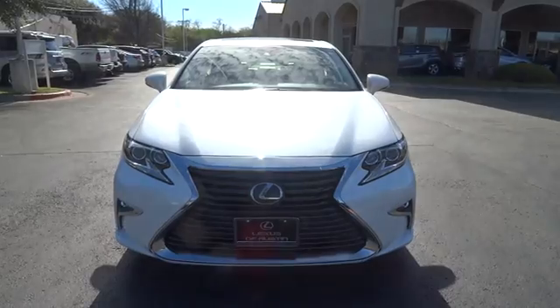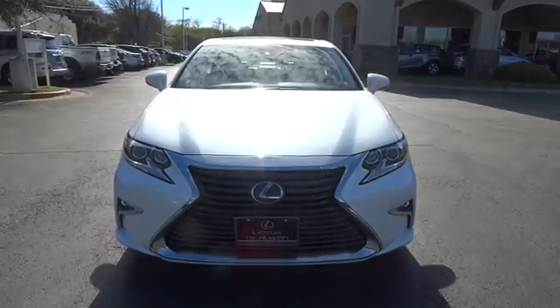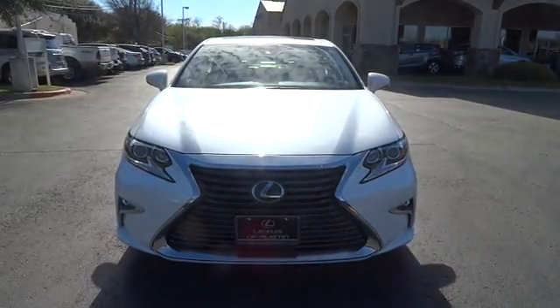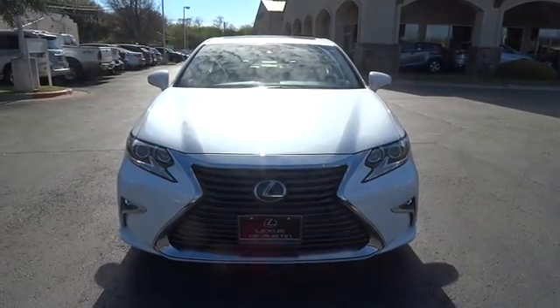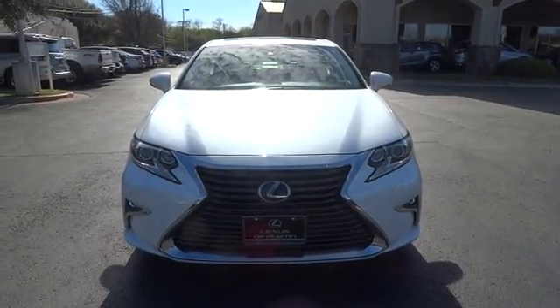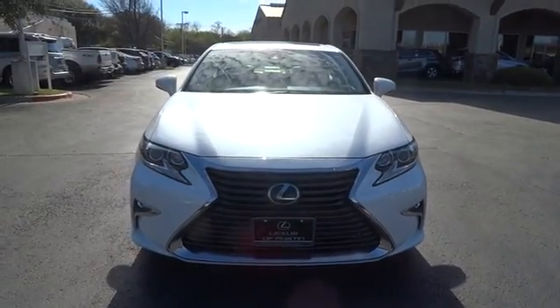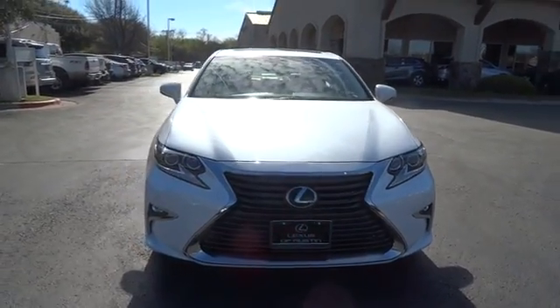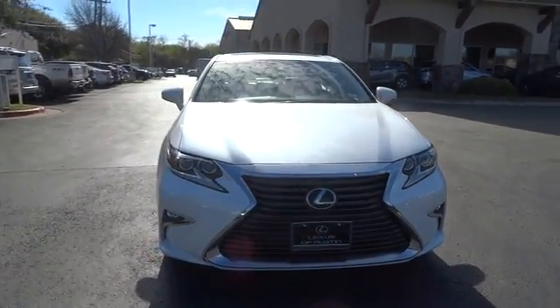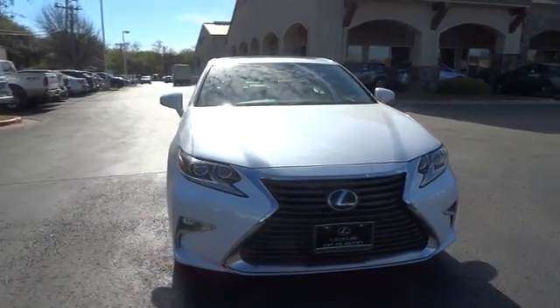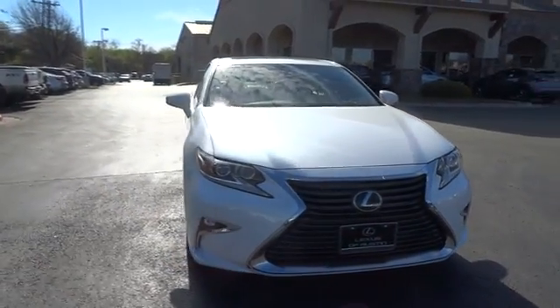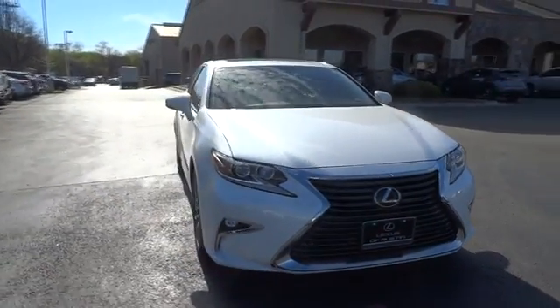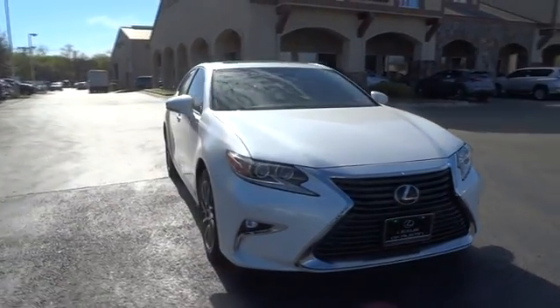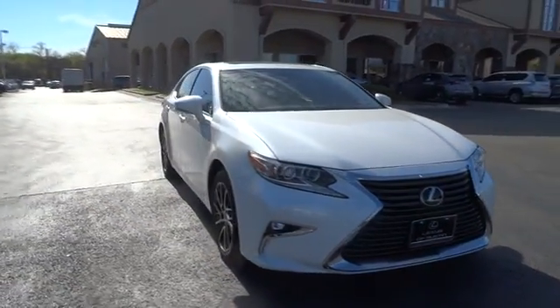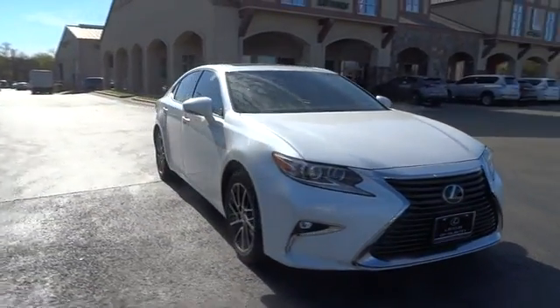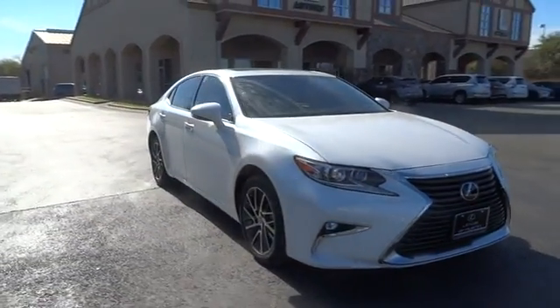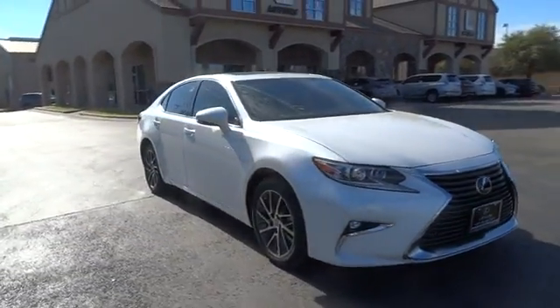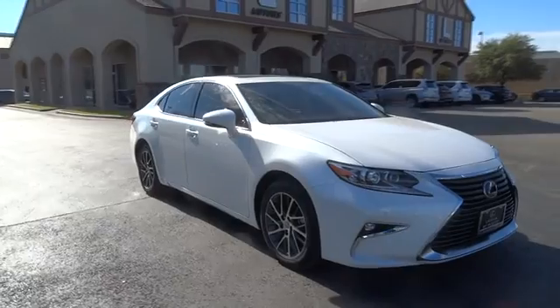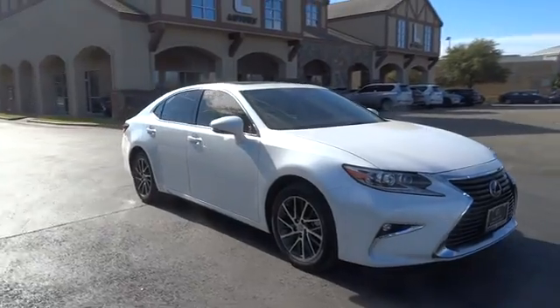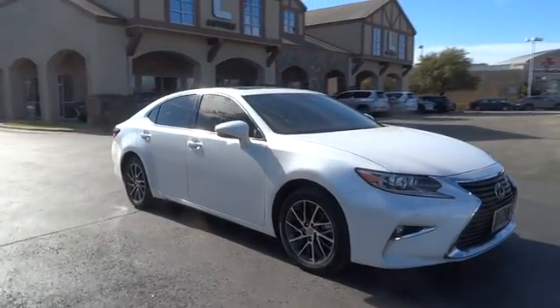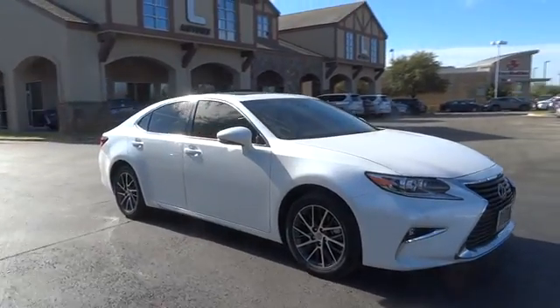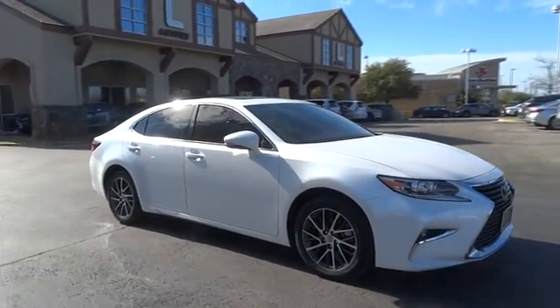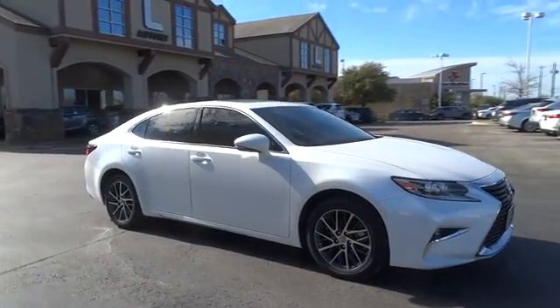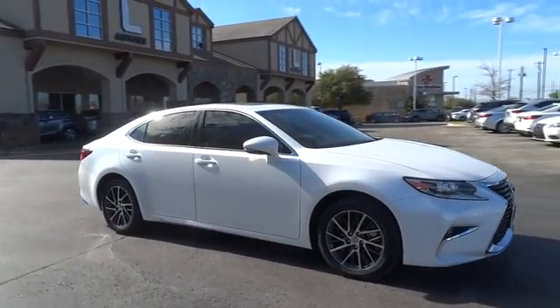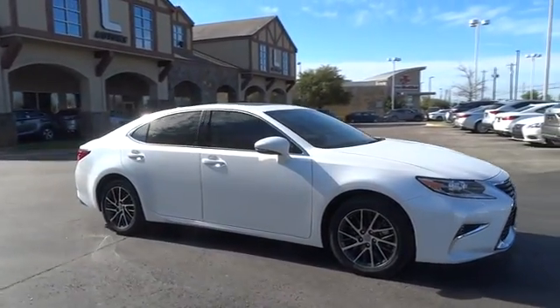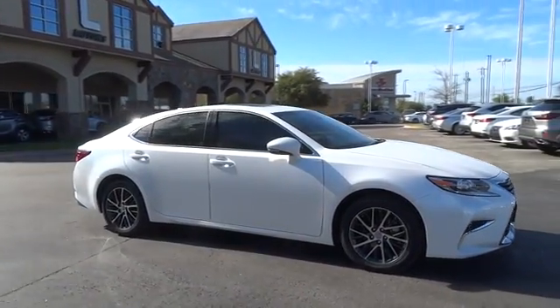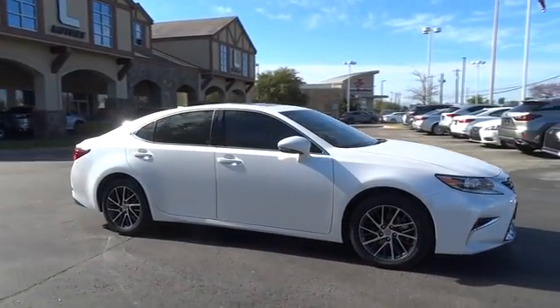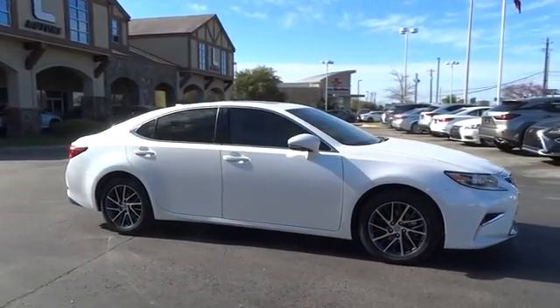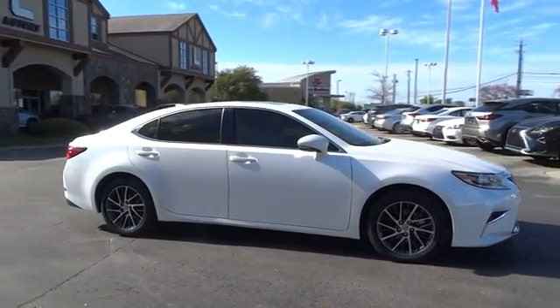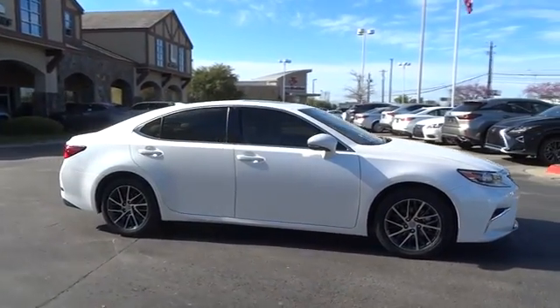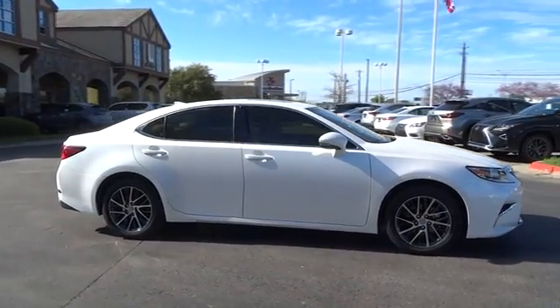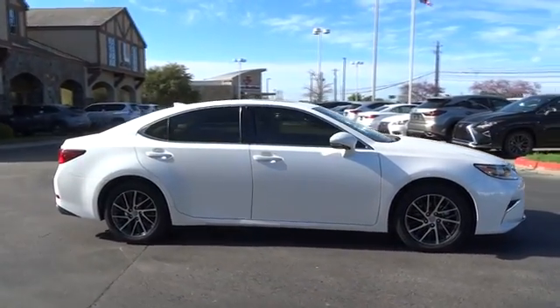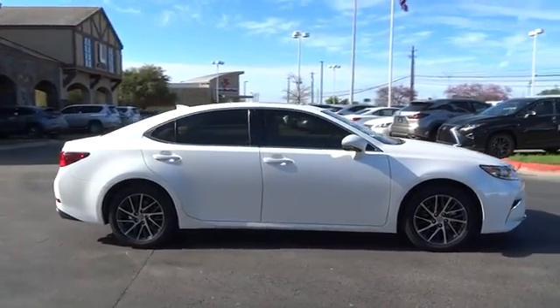2016 Lexus ES 350. The Lexus ES 350 is a sophisticated combination of distinctive styling, luxury, and smooth performance.